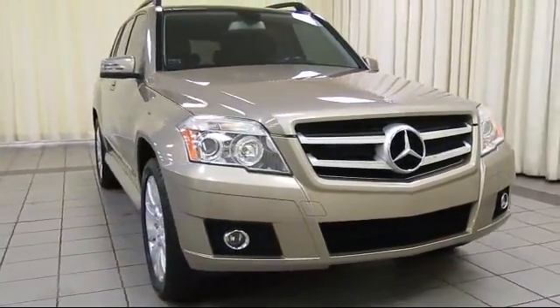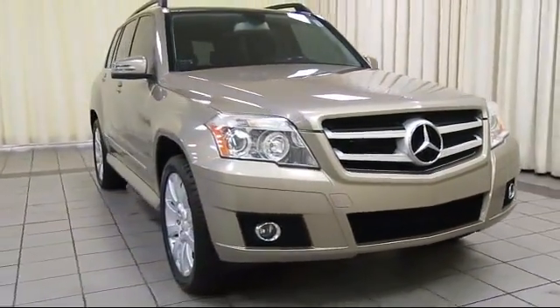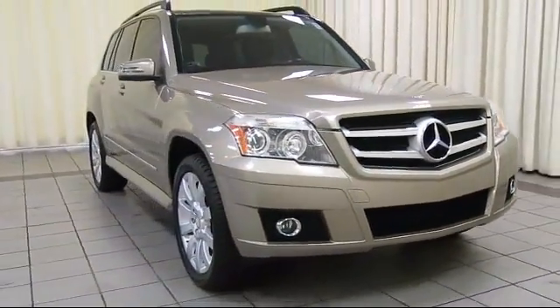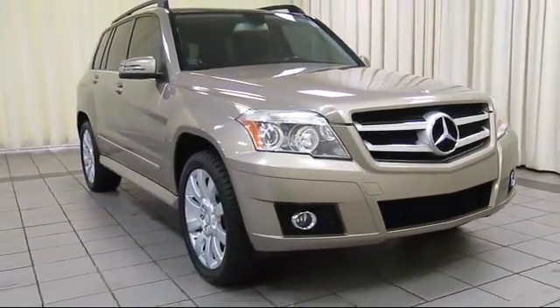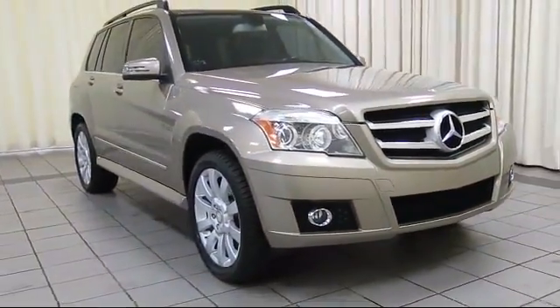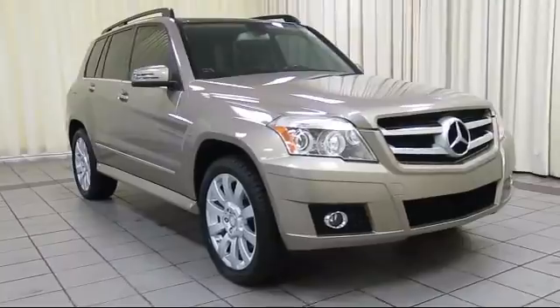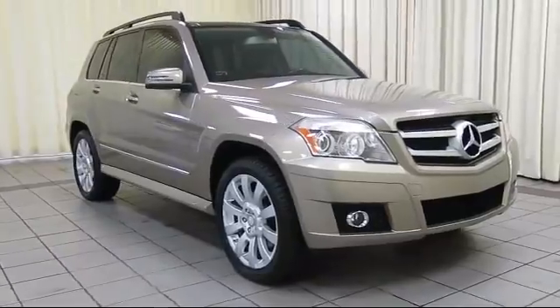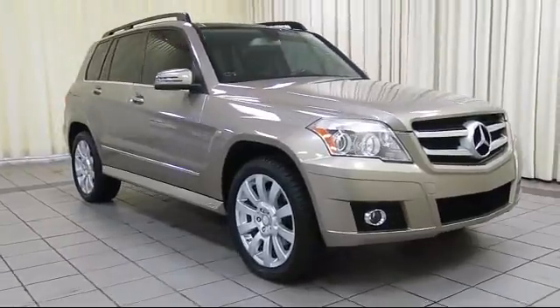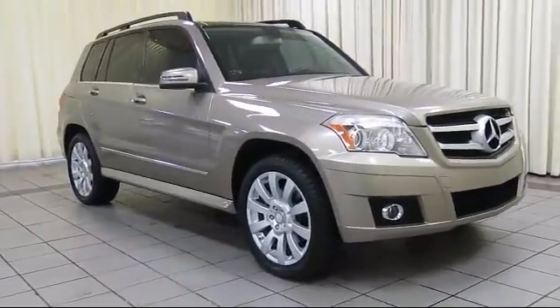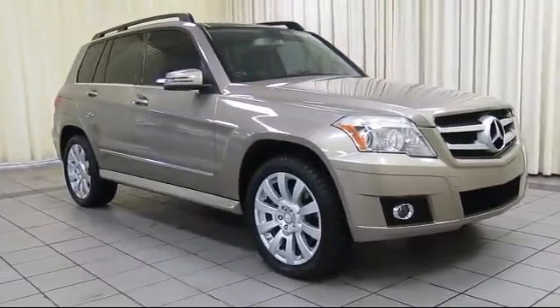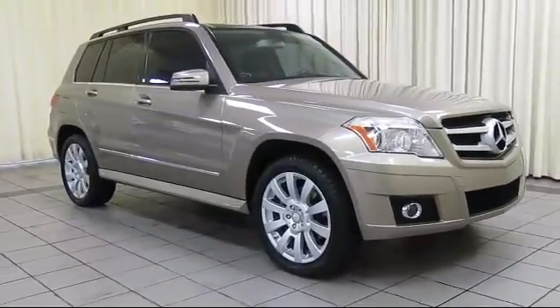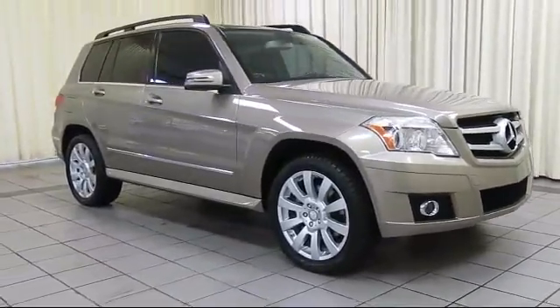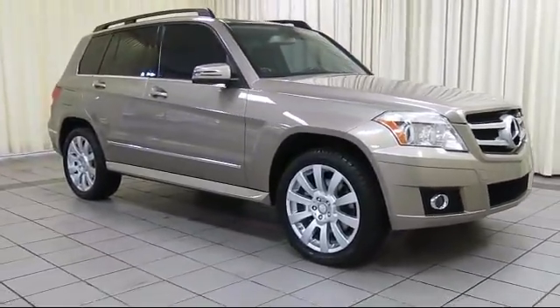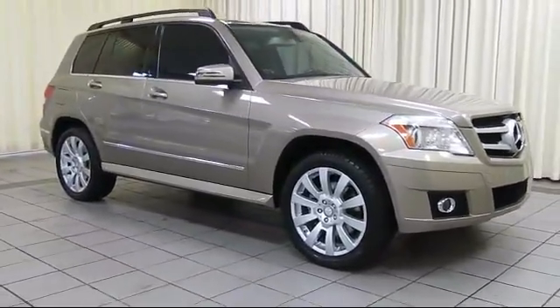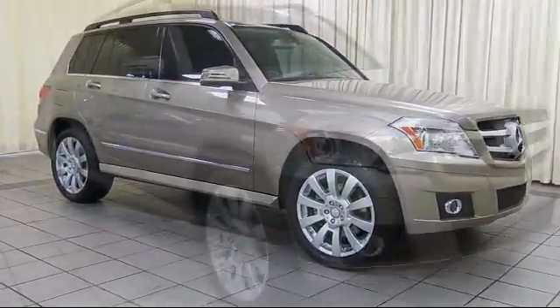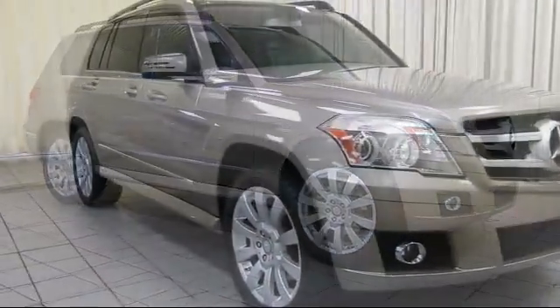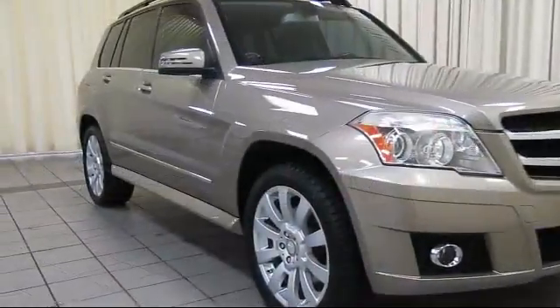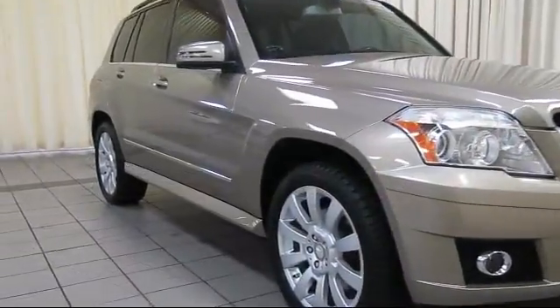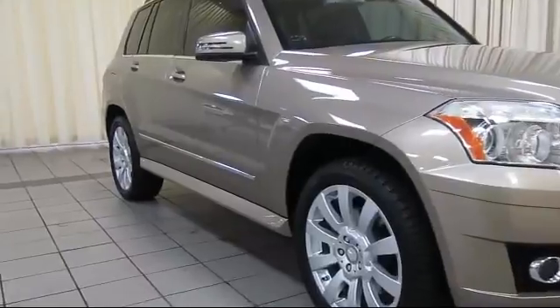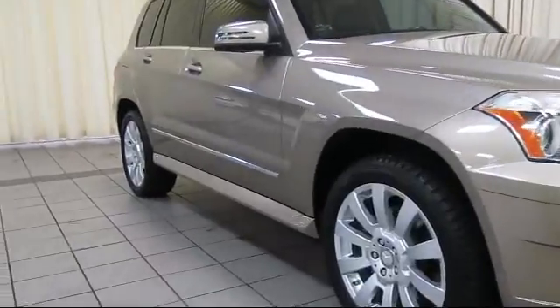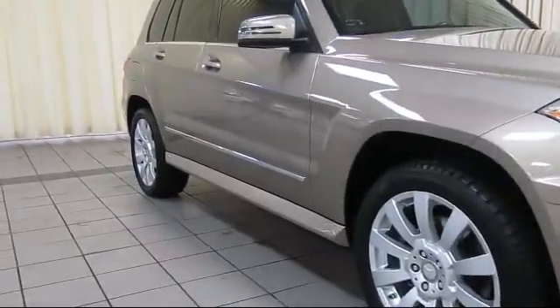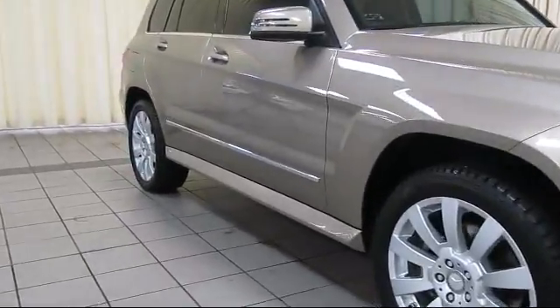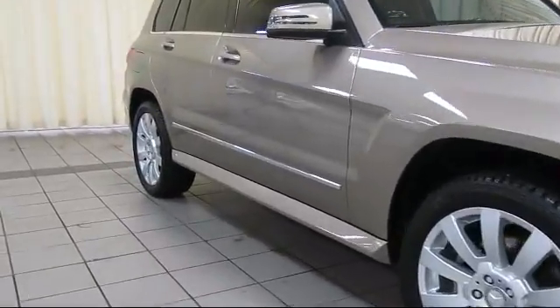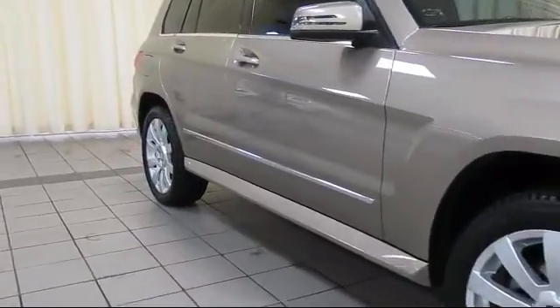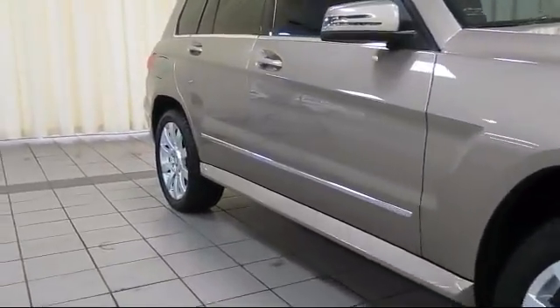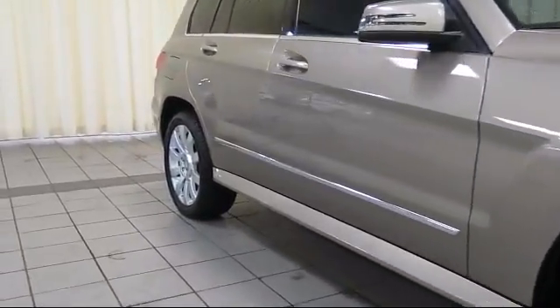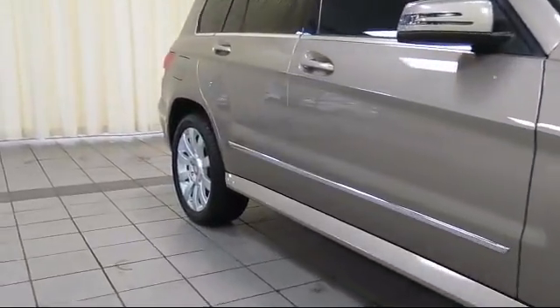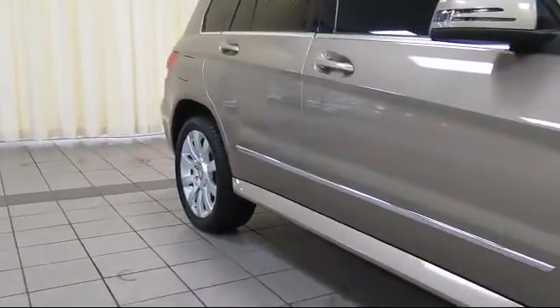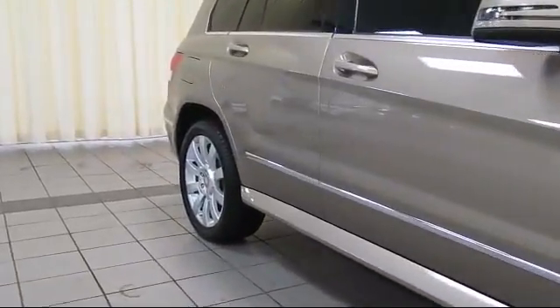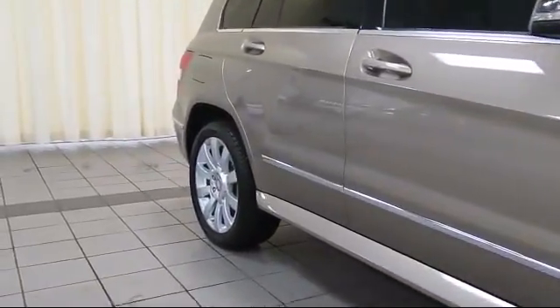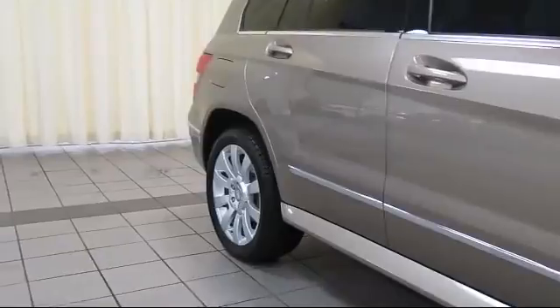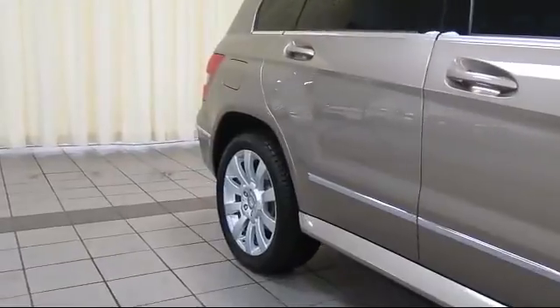It comes equipped with power rear liftgate, Sirius satellite radio, roof rack, keyless entry, premium audio system, moonroof, and a premium package with all the right options.